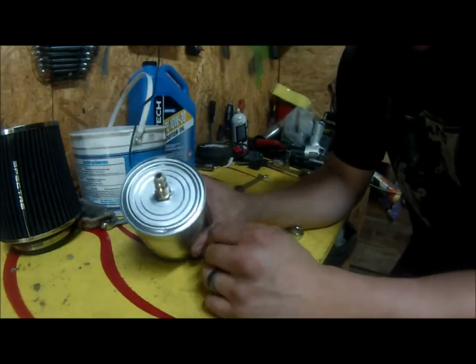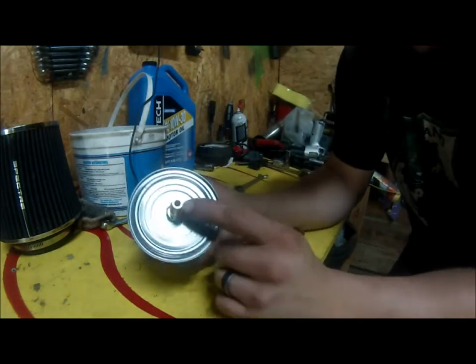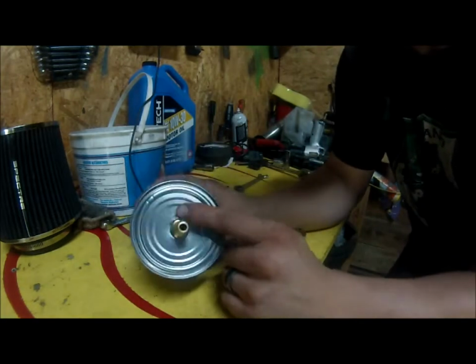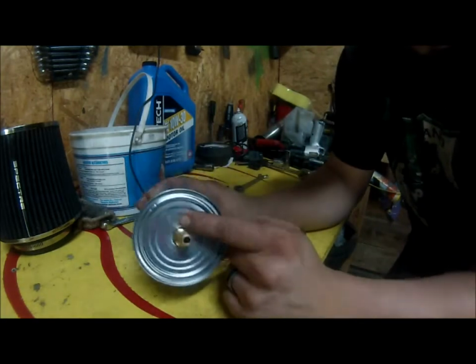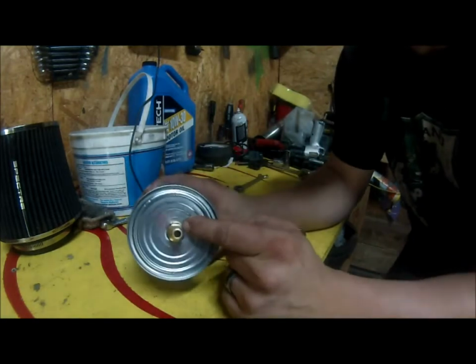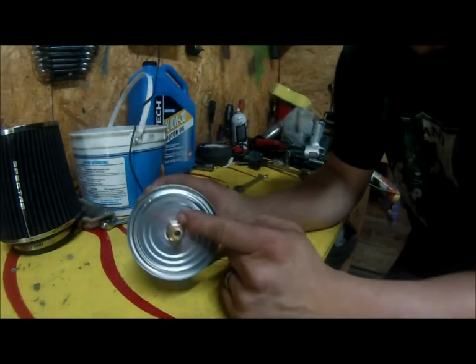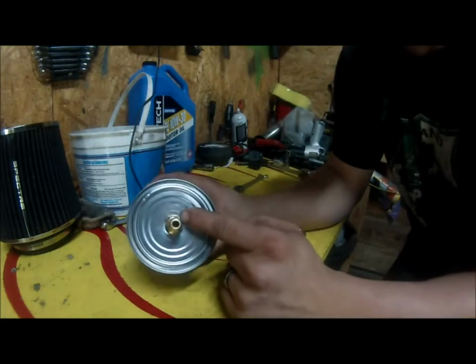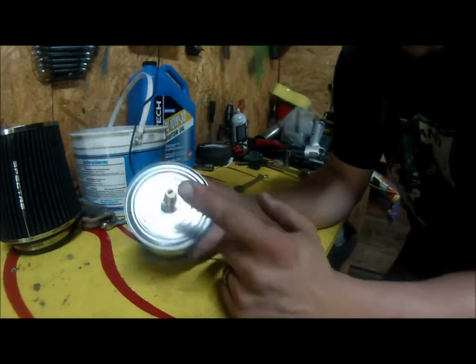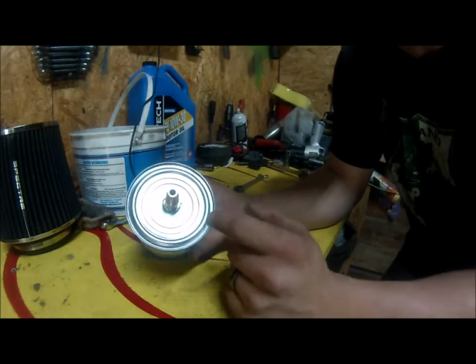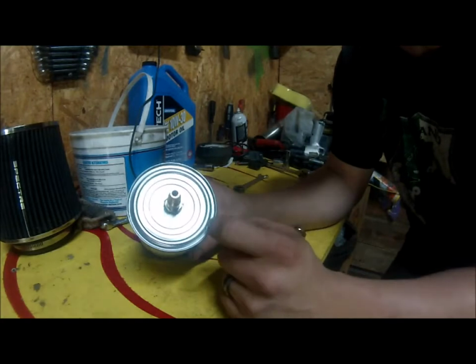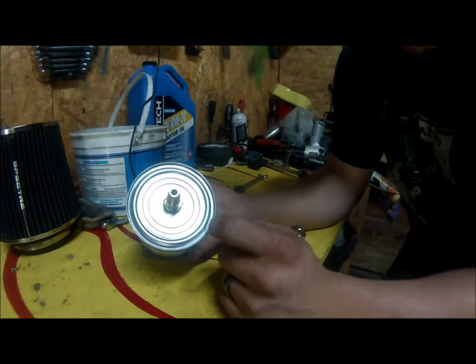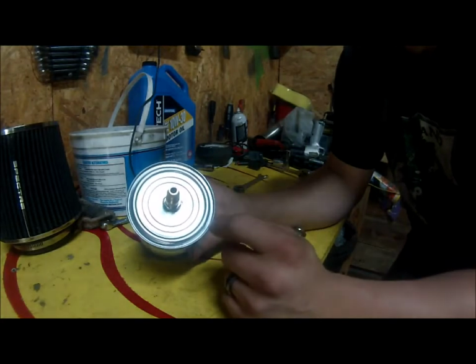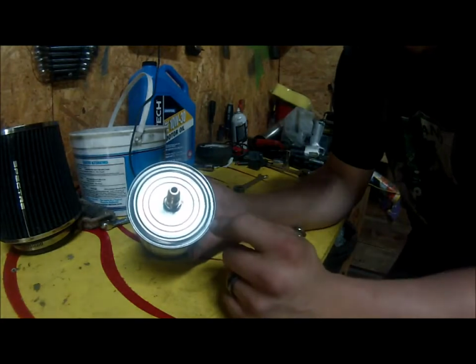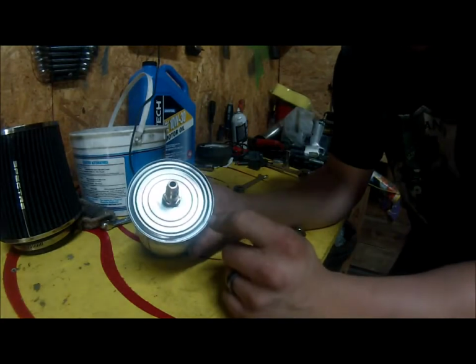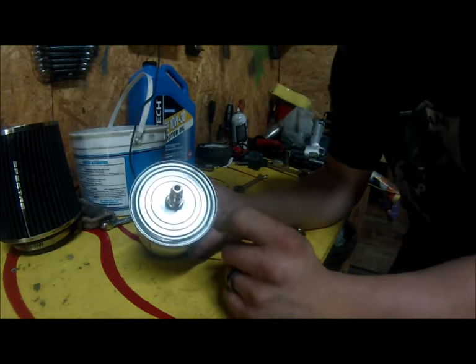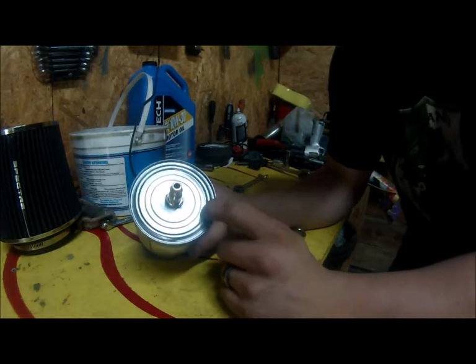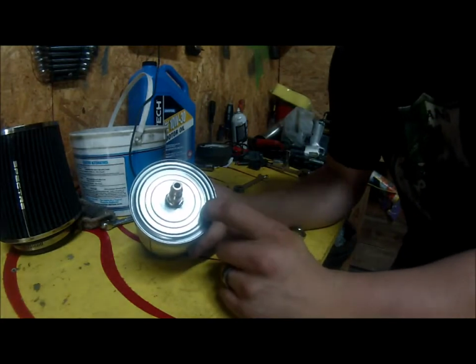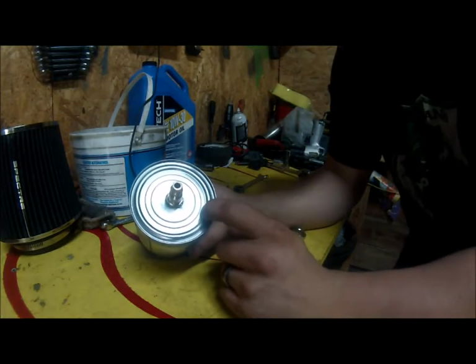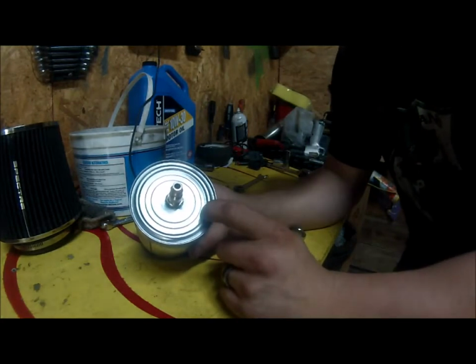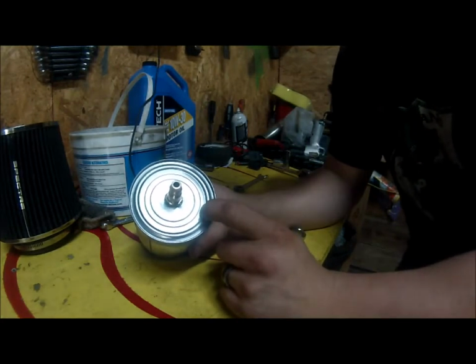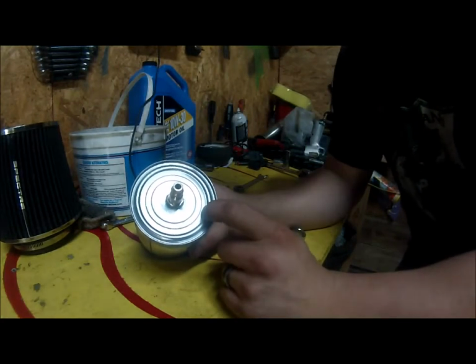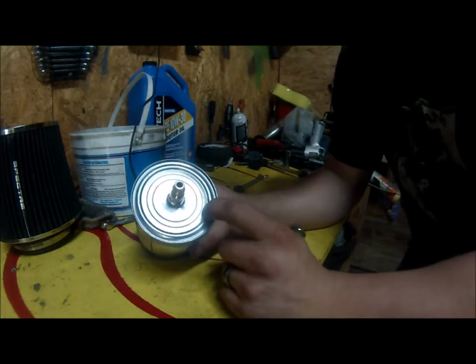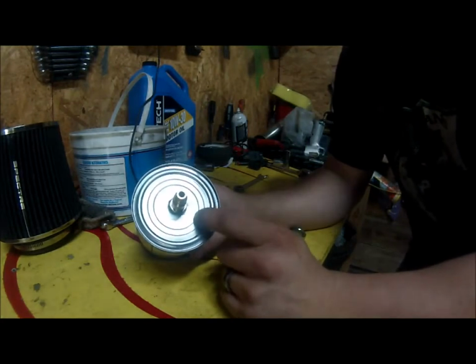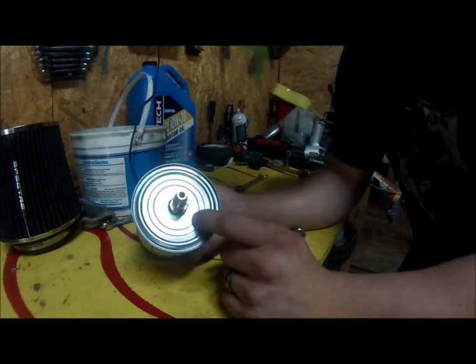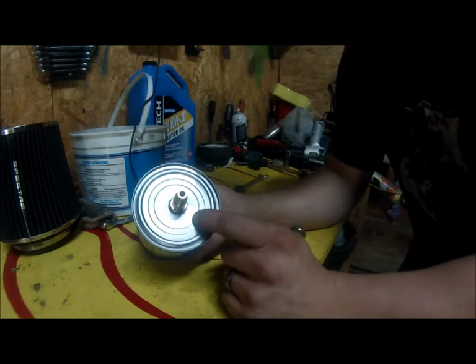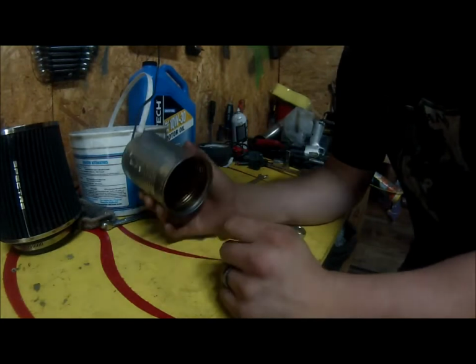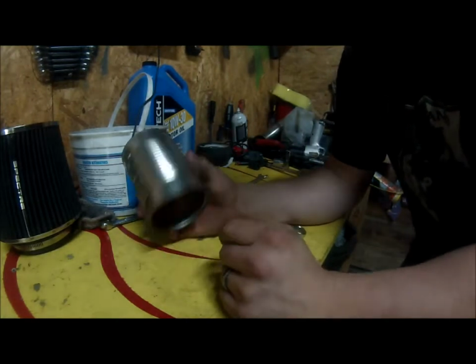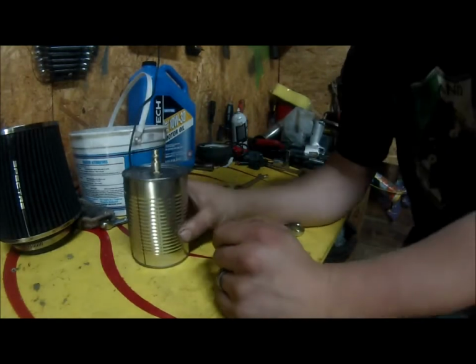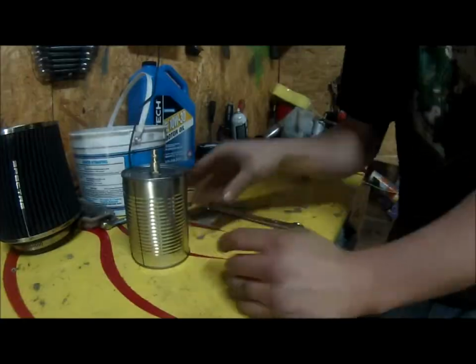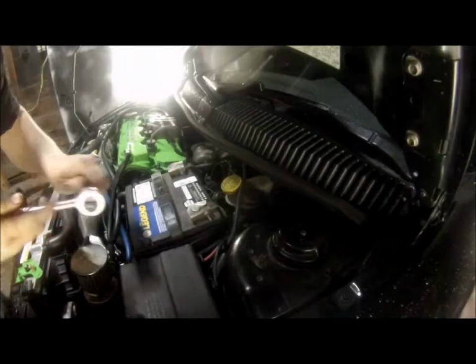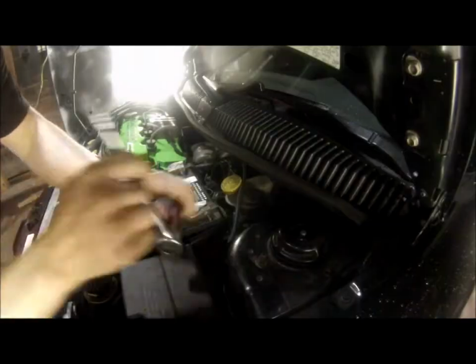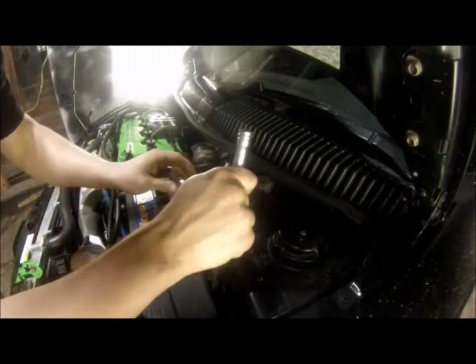Rarely do I have it leak from here, but every once in a while it does. We'll go to the car real quick and I'll show you how to install it — take the battery out first.